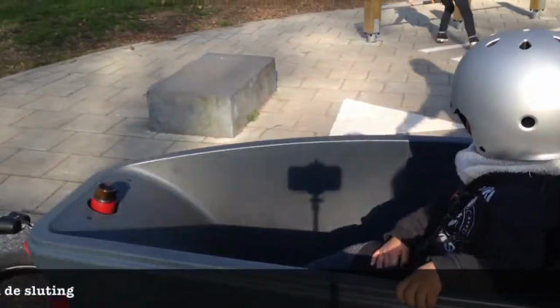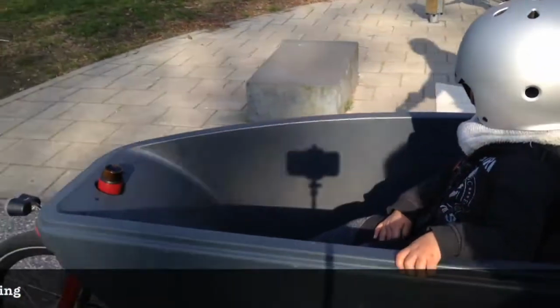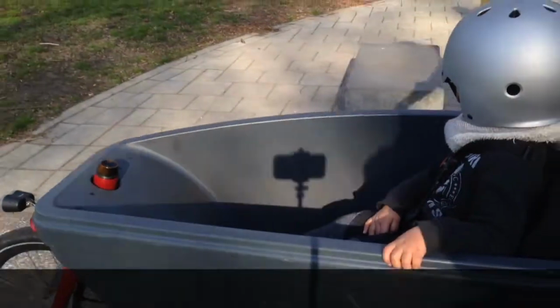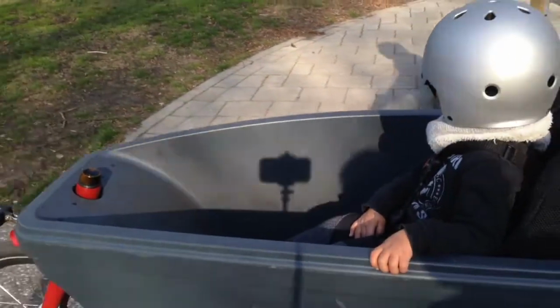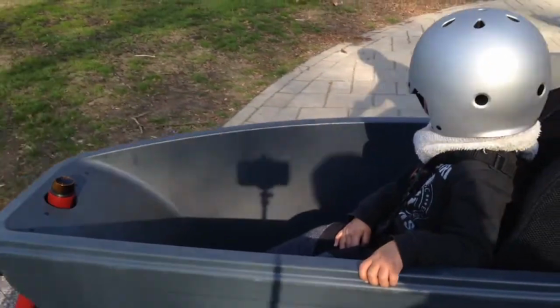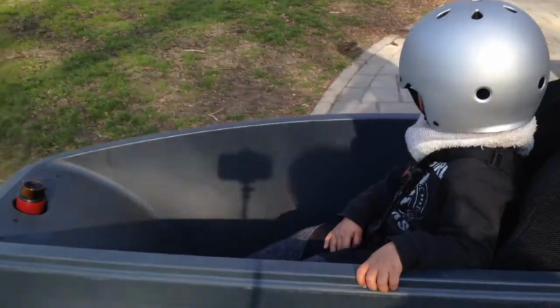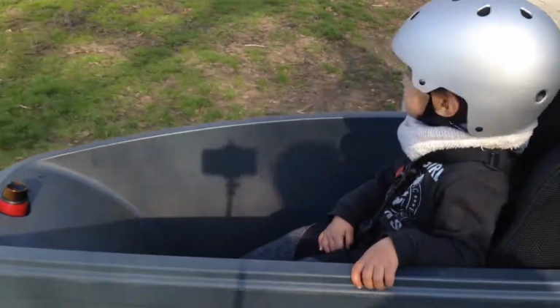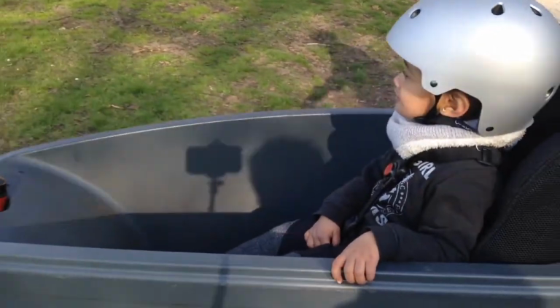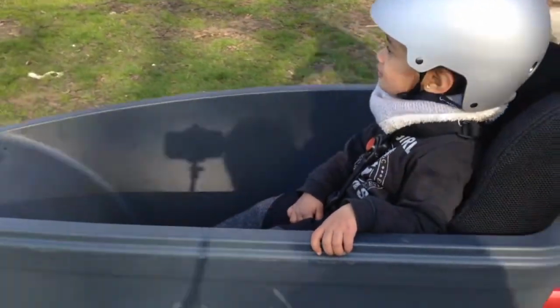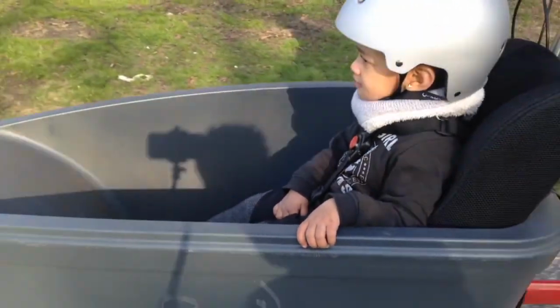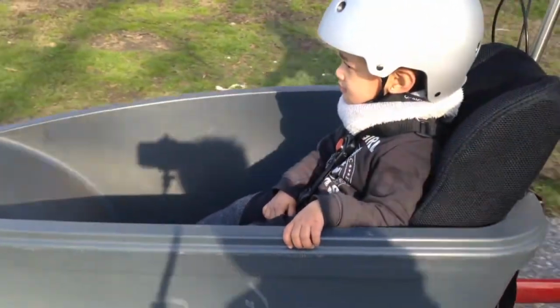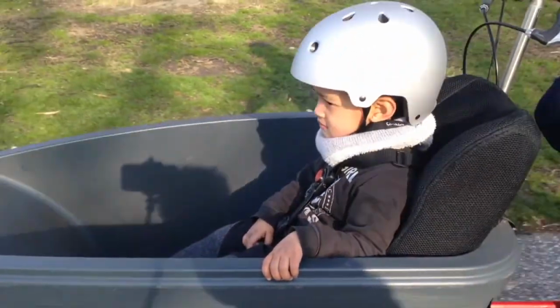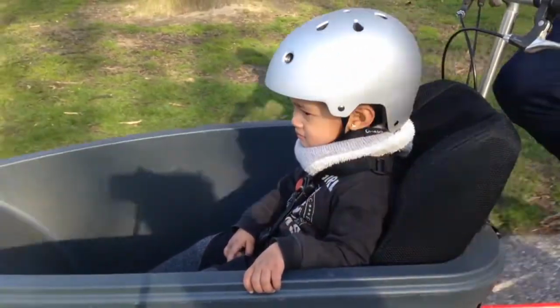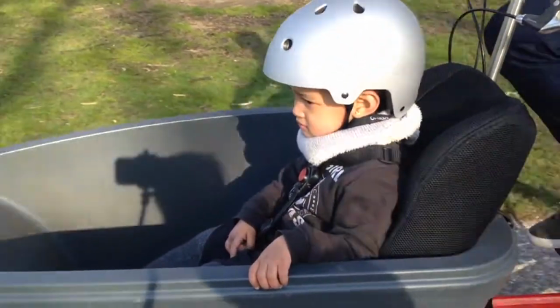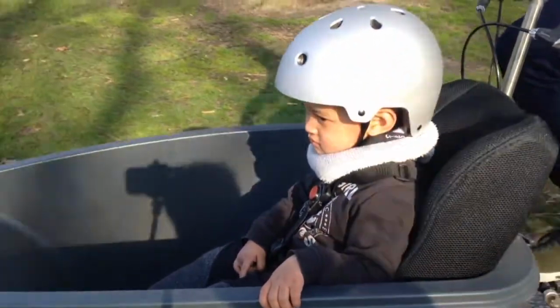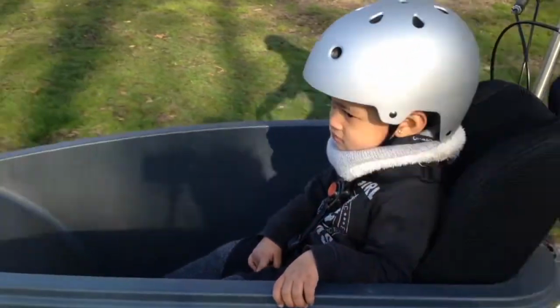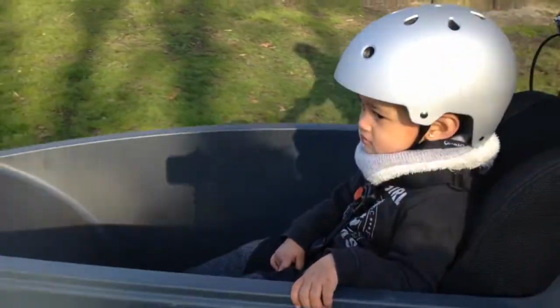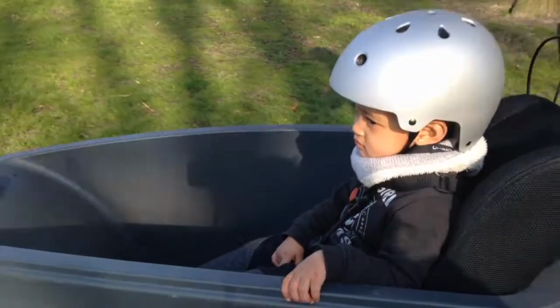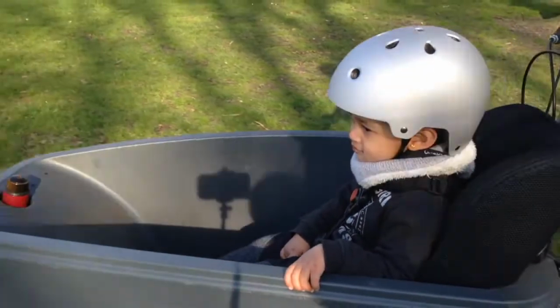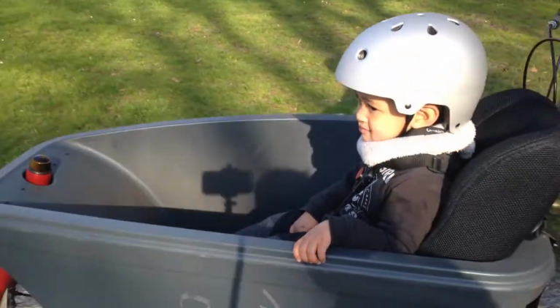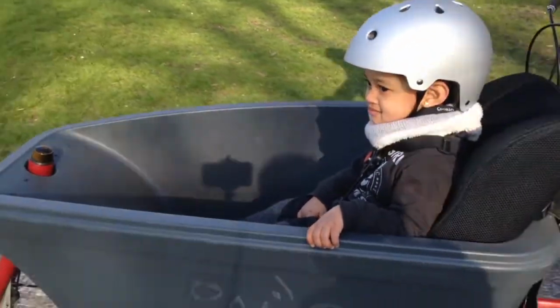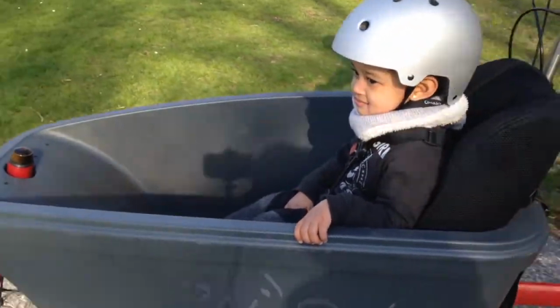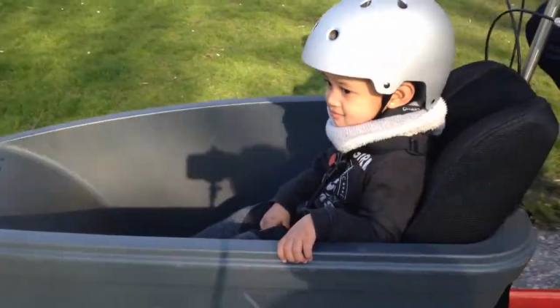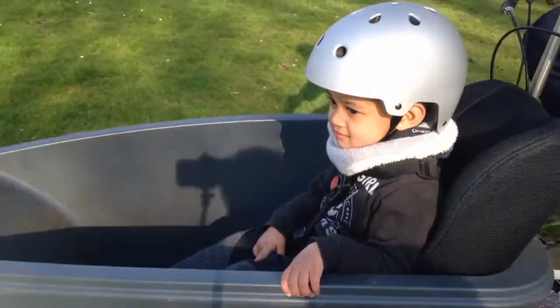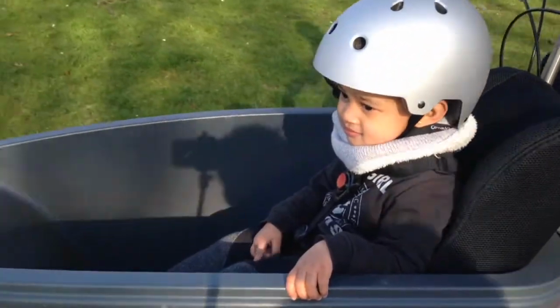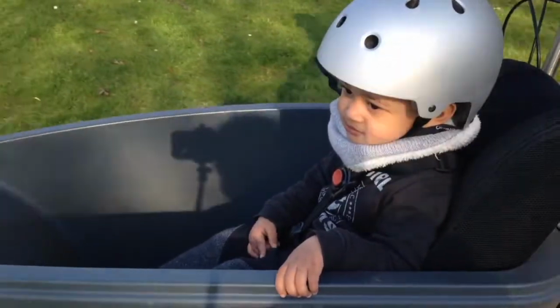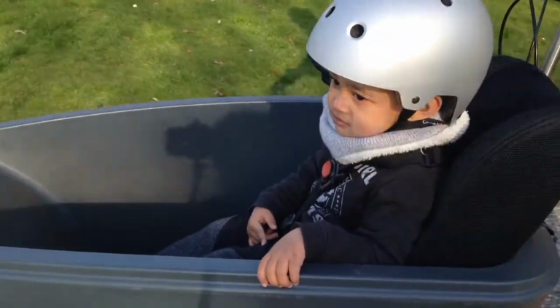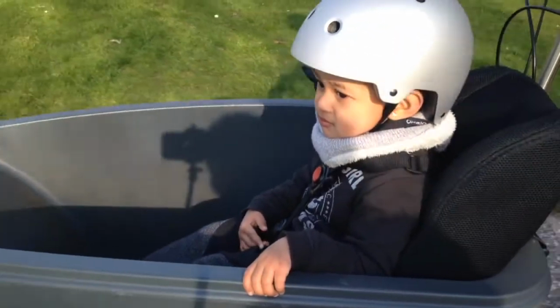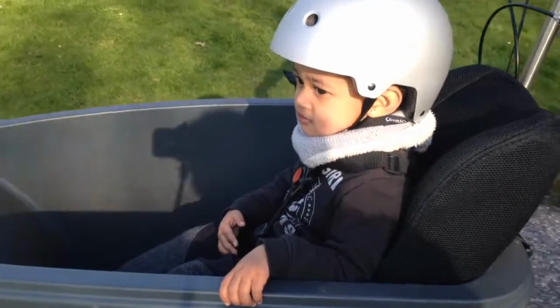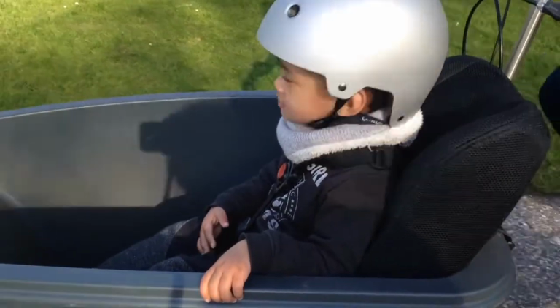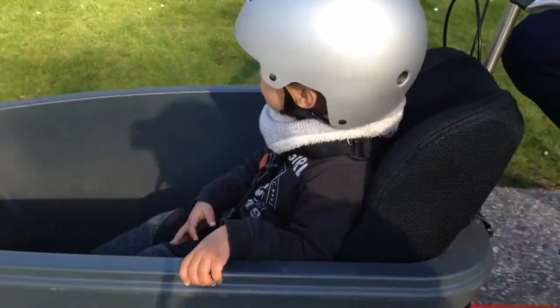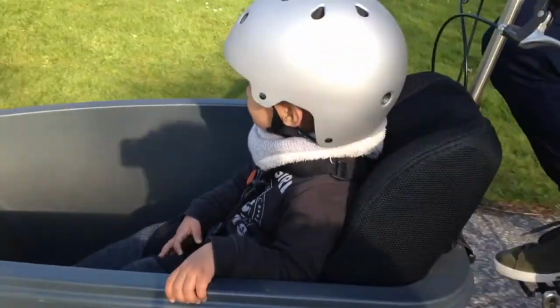All set, but remember you may still need an installation kit to install the seat into your bike trailer or cargo bike. For more info about installation kits, visit our webpage Install.